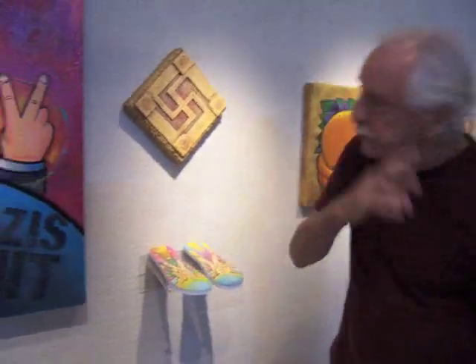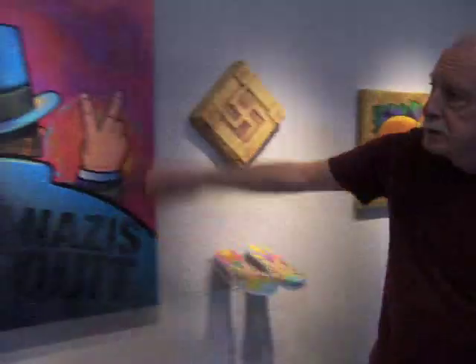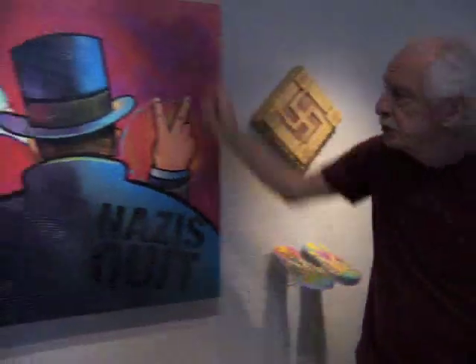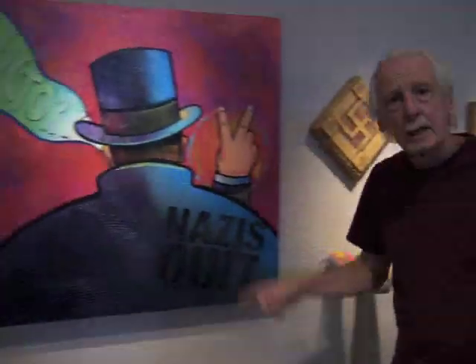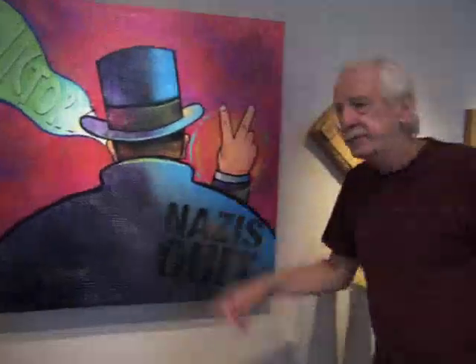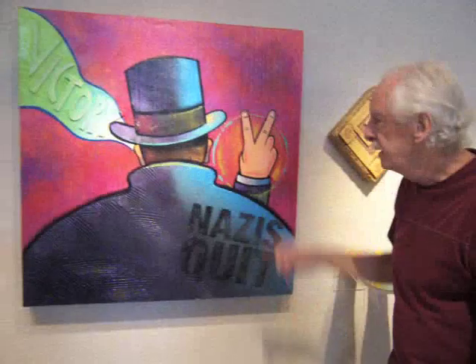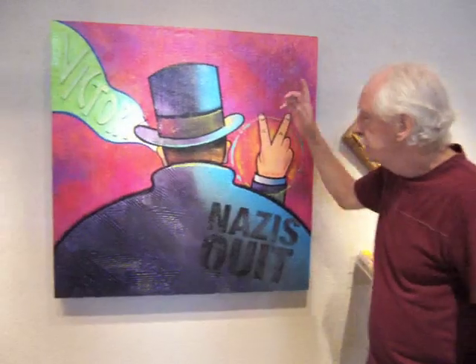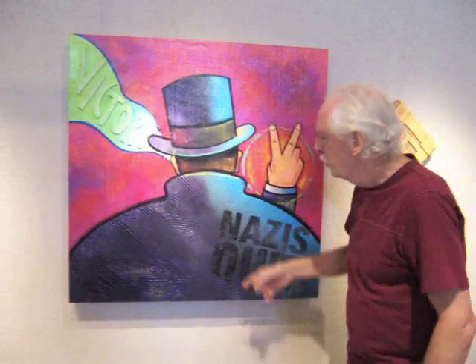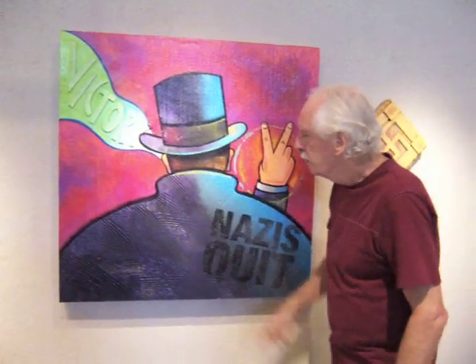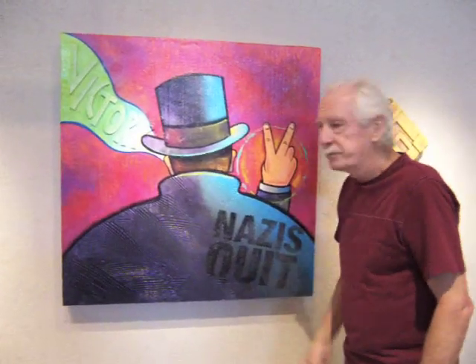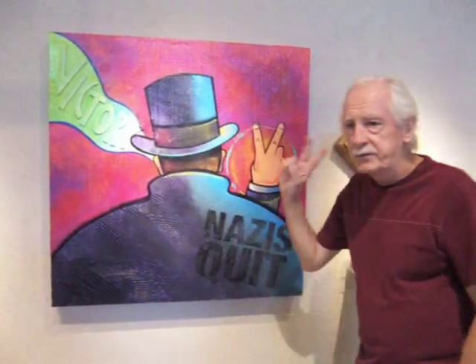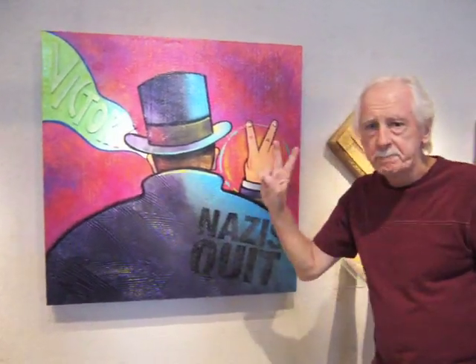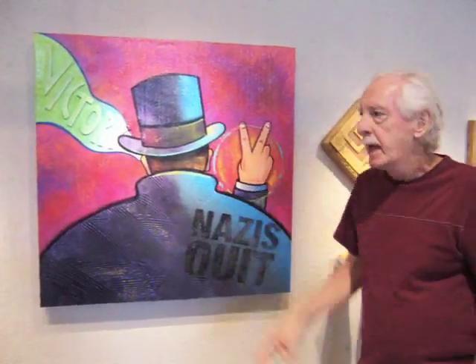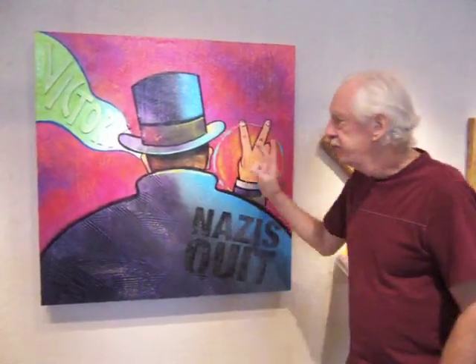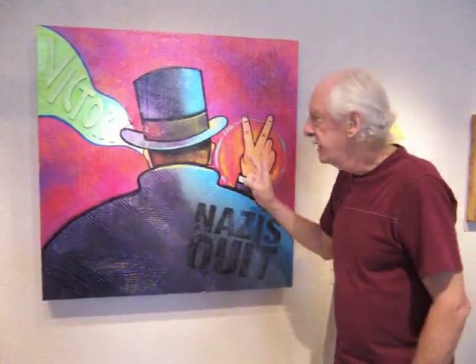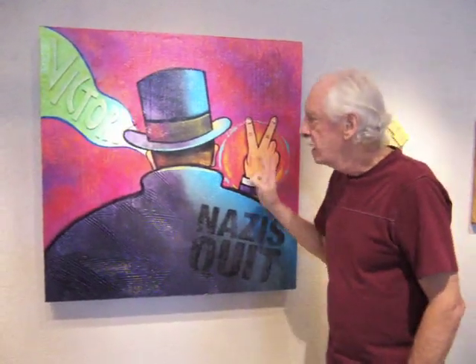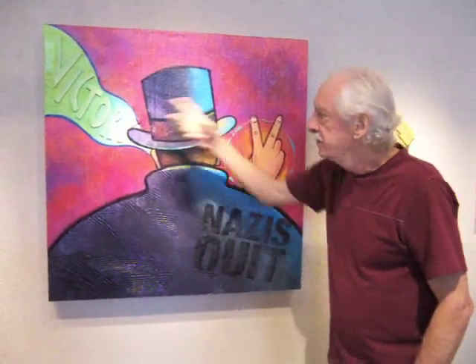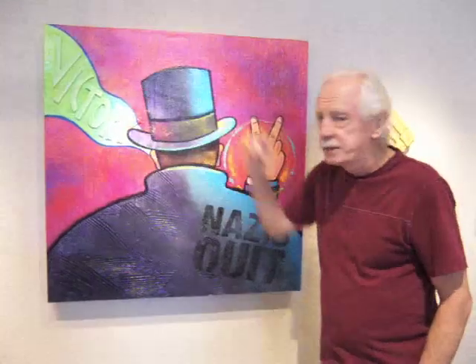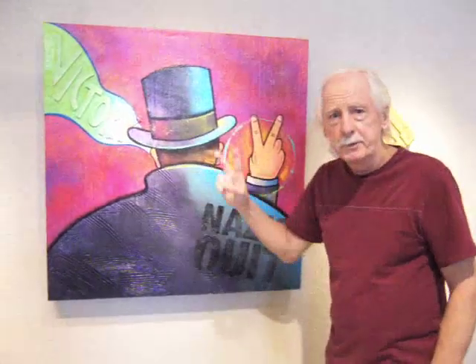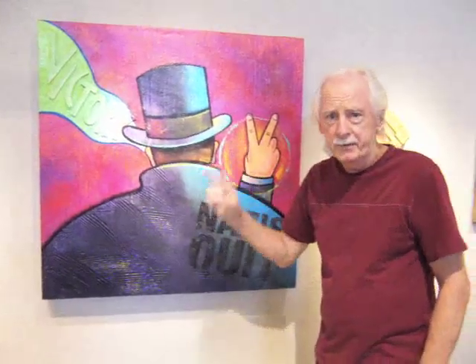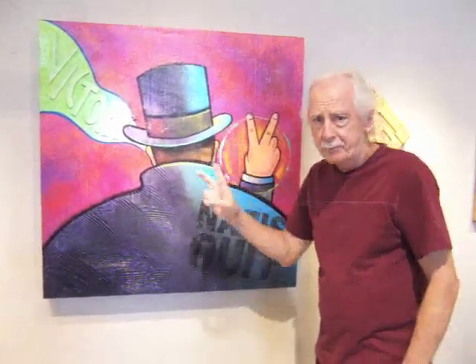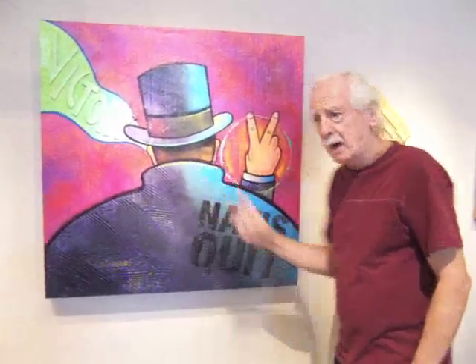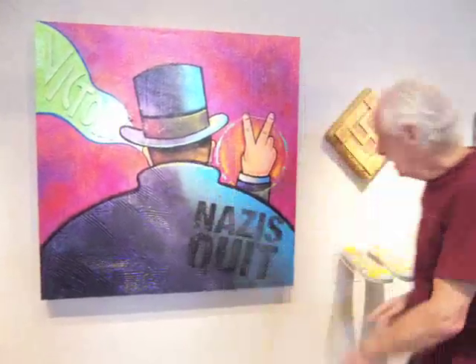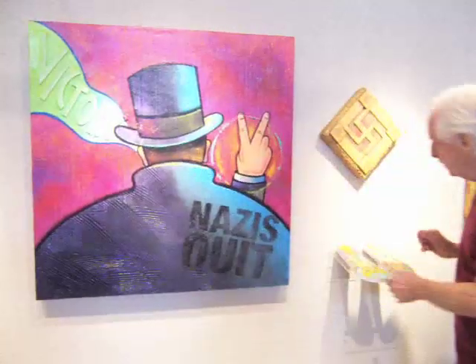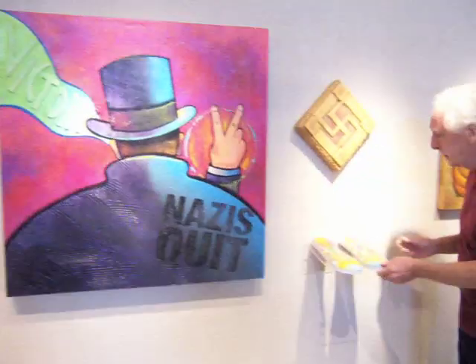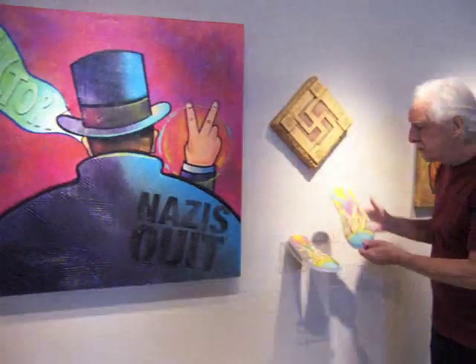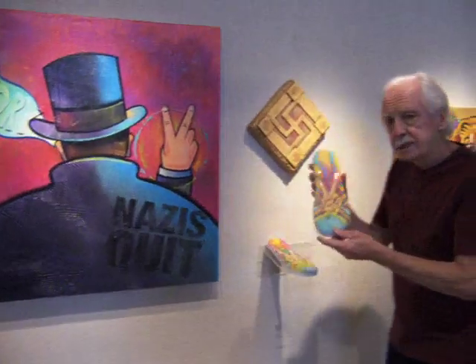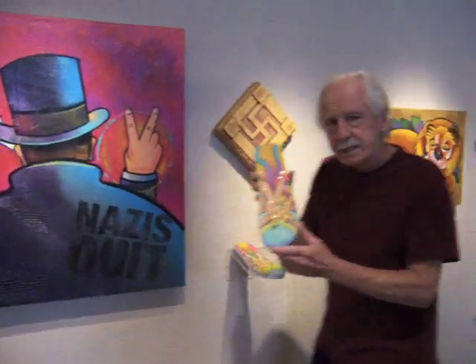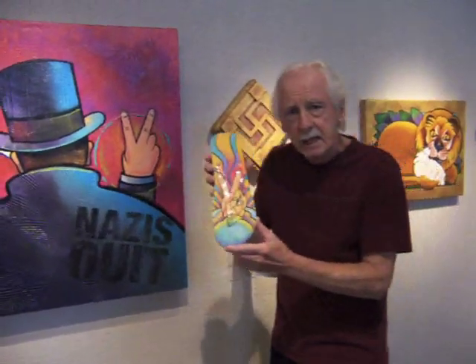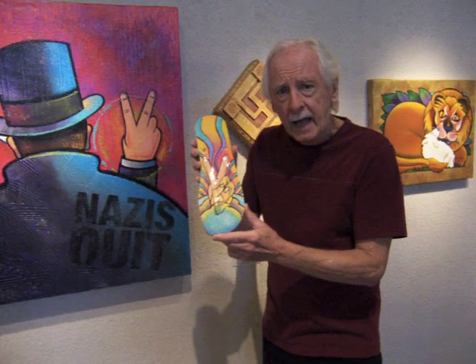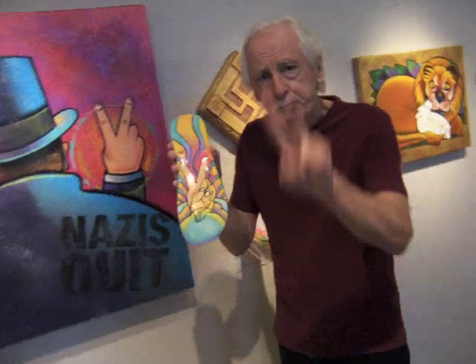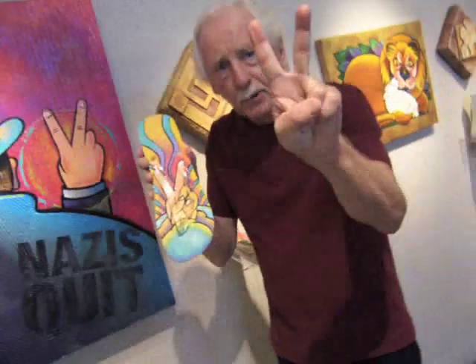Here we have Mr. Churchill after the Second World War giving the V sign, which stands for victory. But then it was adapted by the young folks in the 60s as a peace sign.